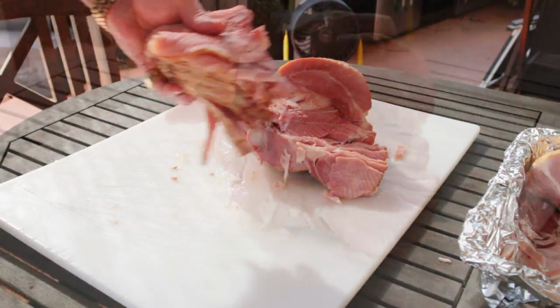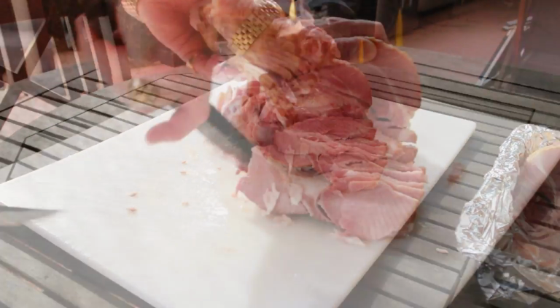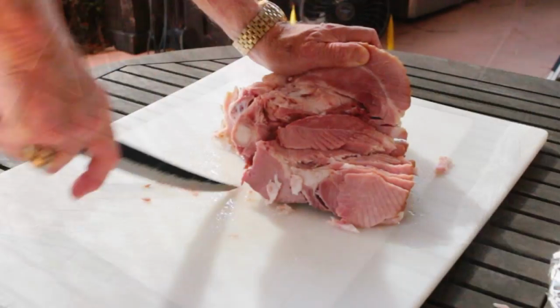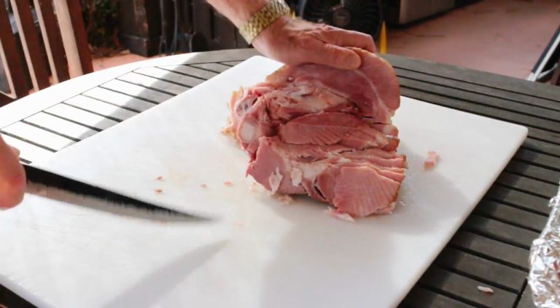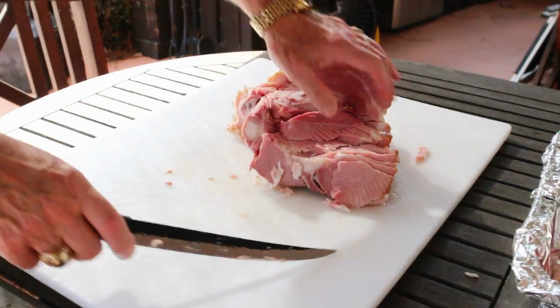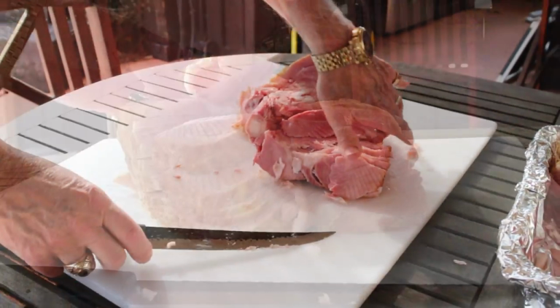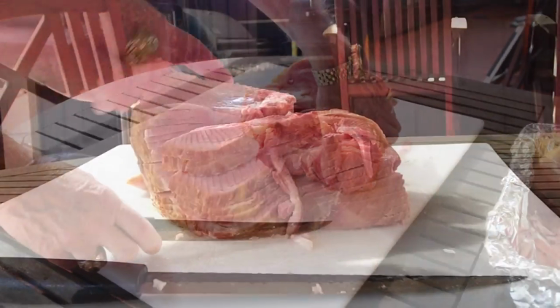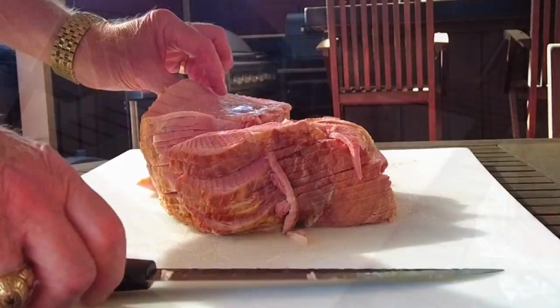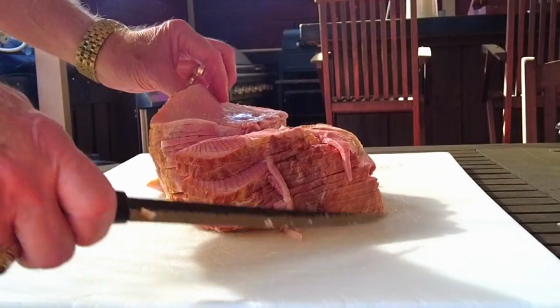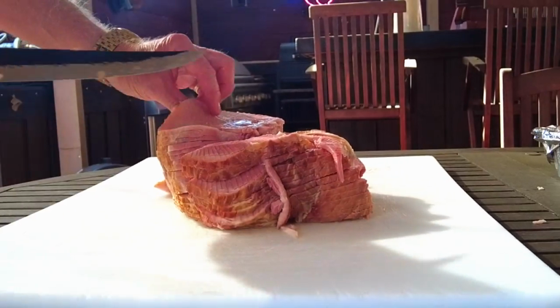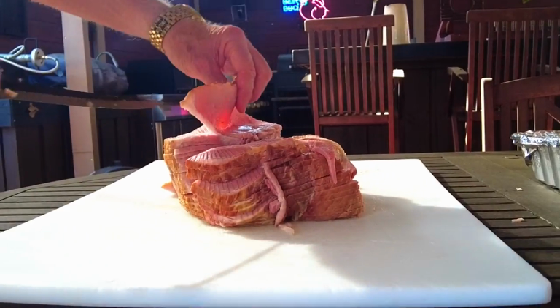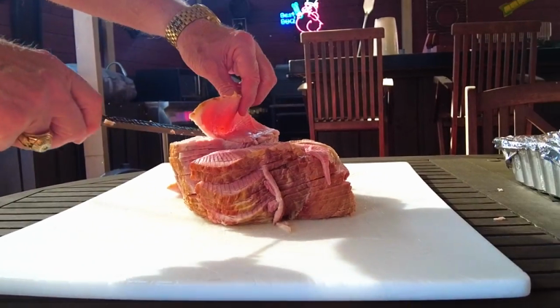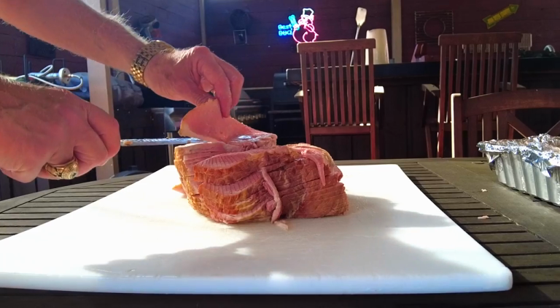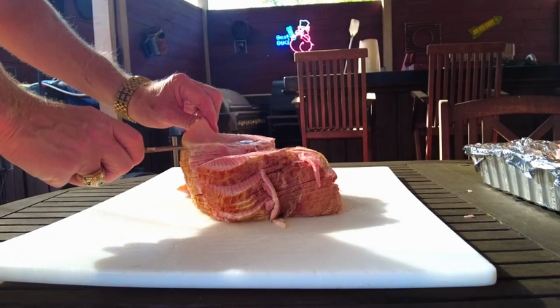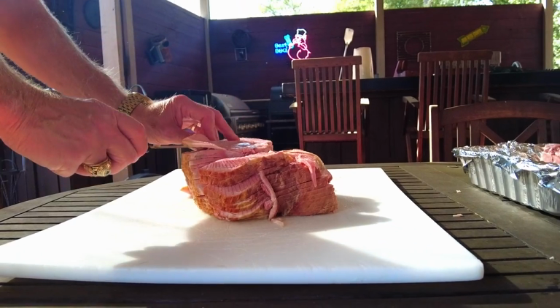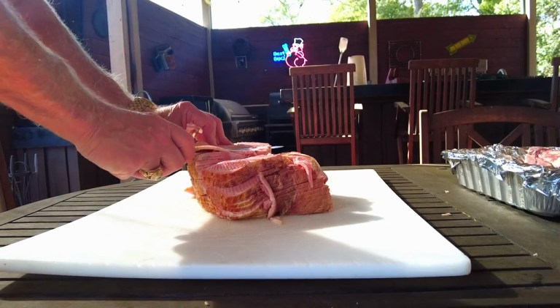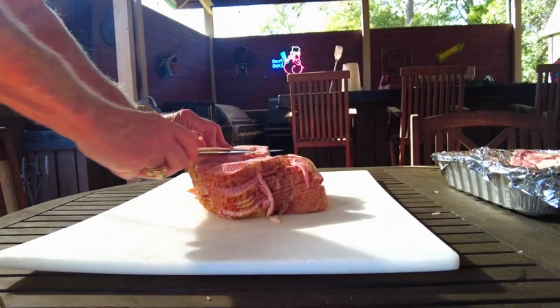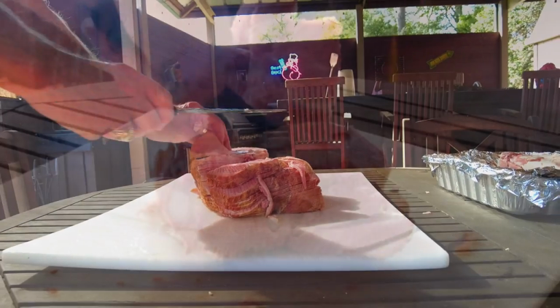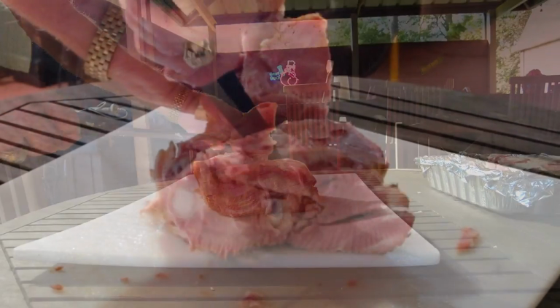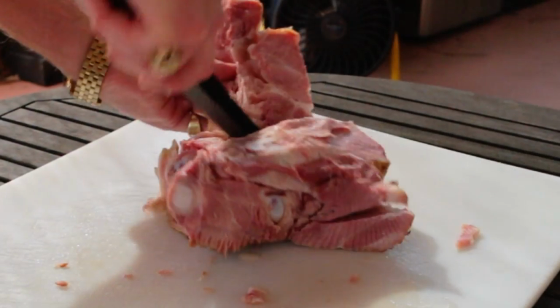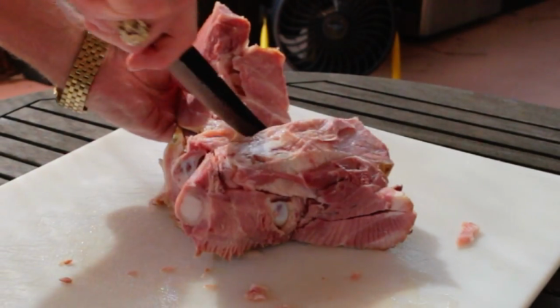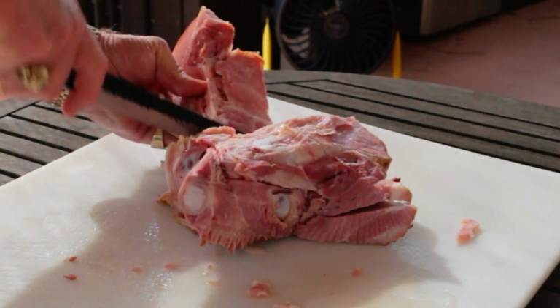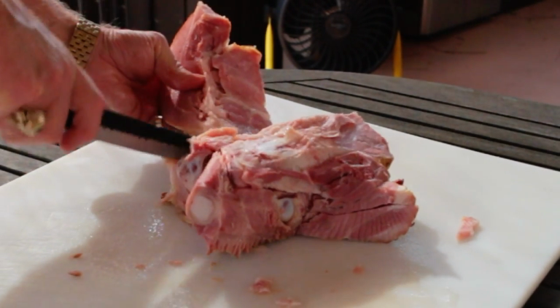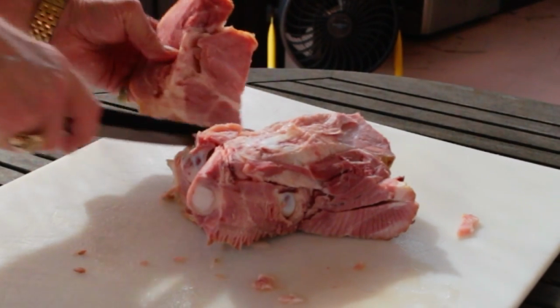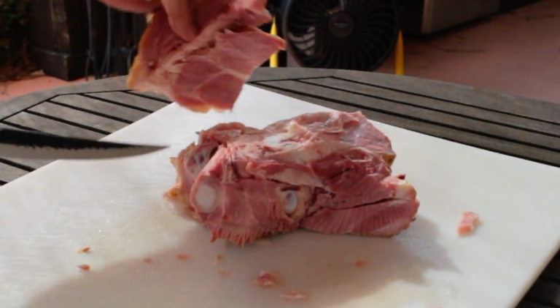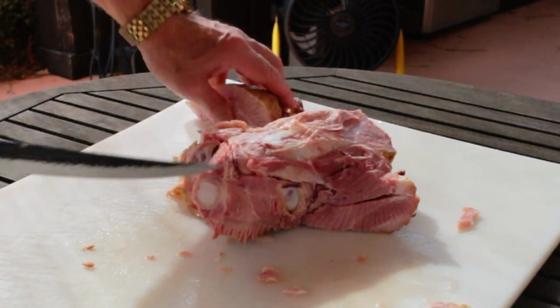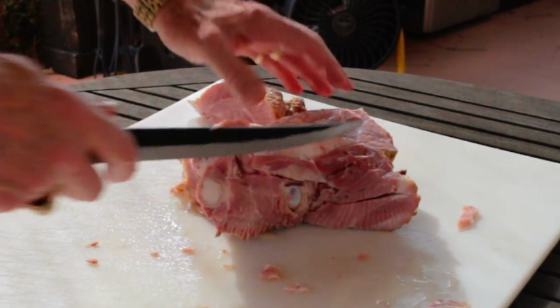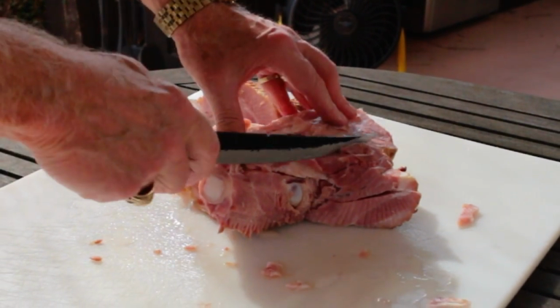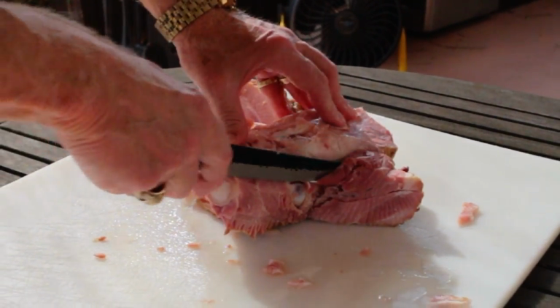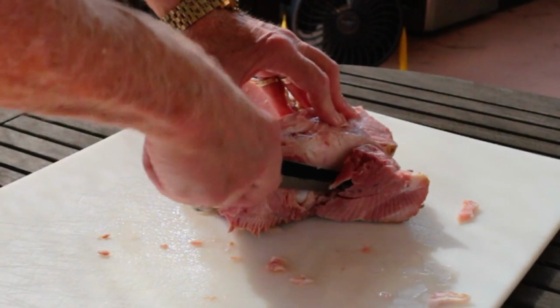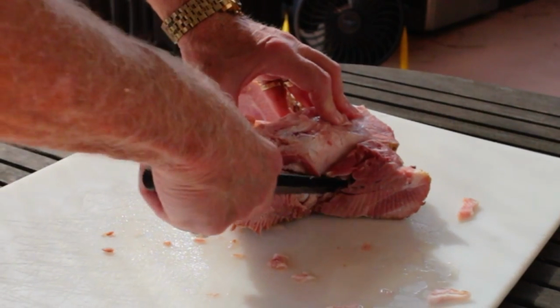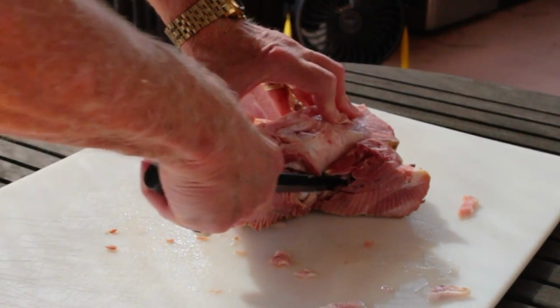The part that's left on the bone can be carved at your discretion. I'm leaving a lot of meat on the bone intentionally because I'm going to put this in the freezer and then I'll come back later and use it in a very large pot of beans.